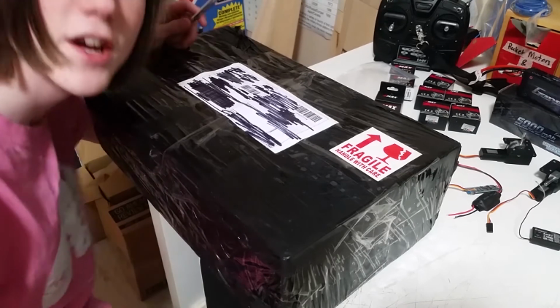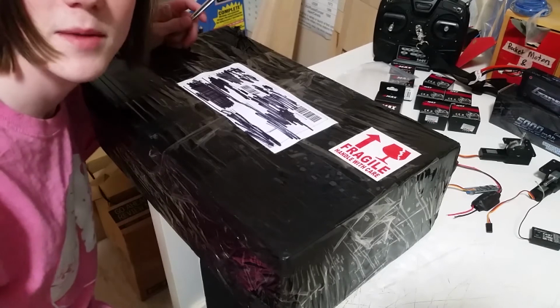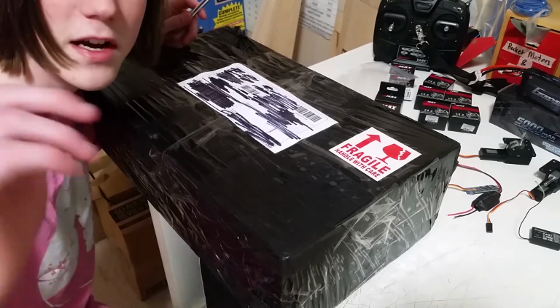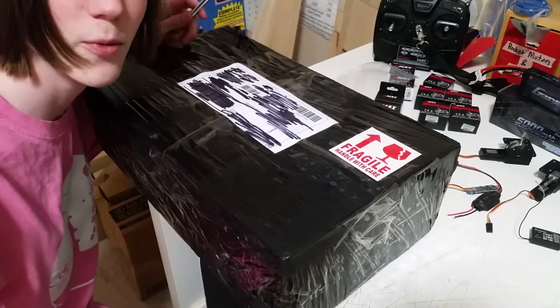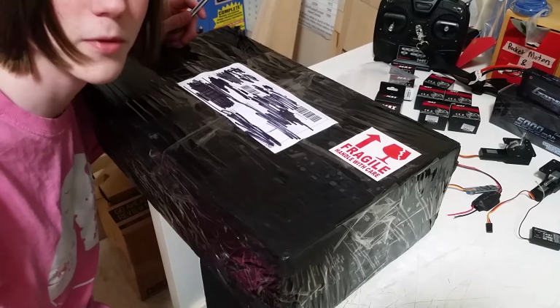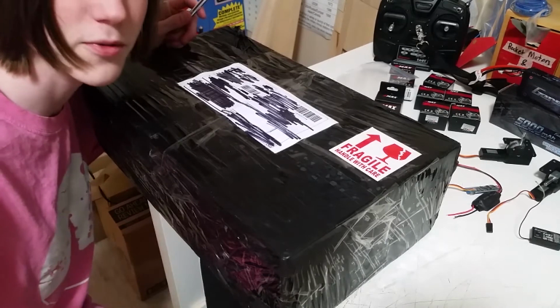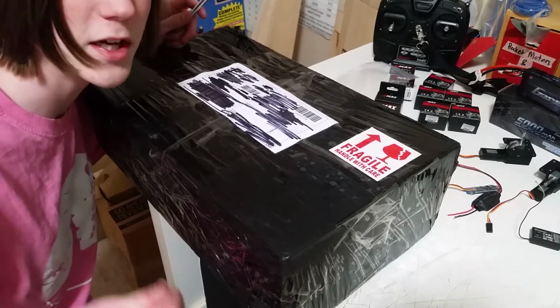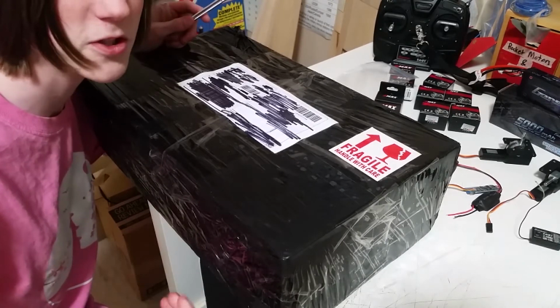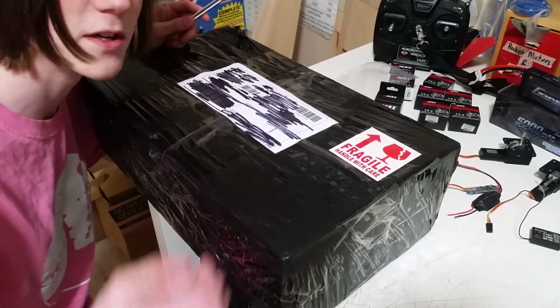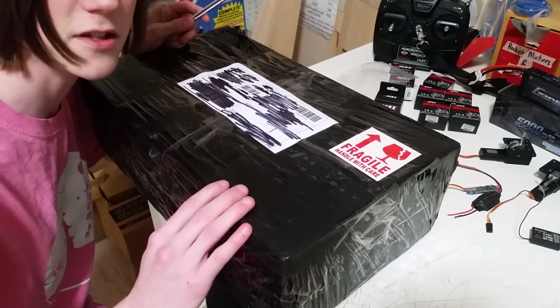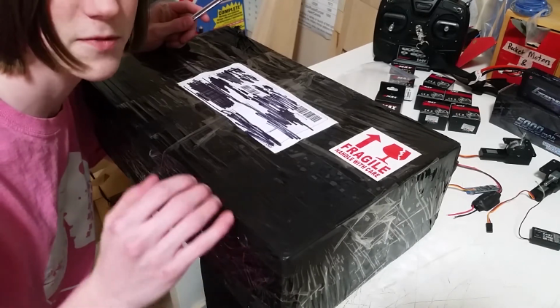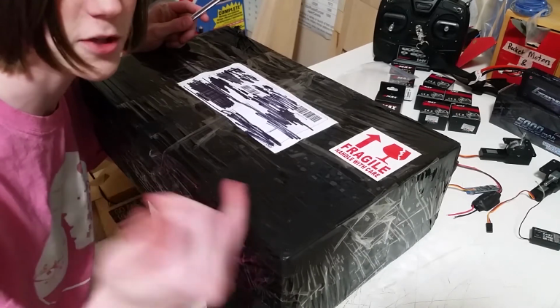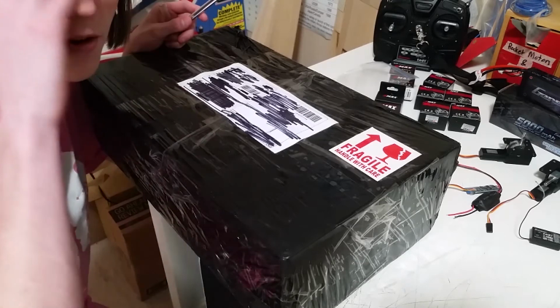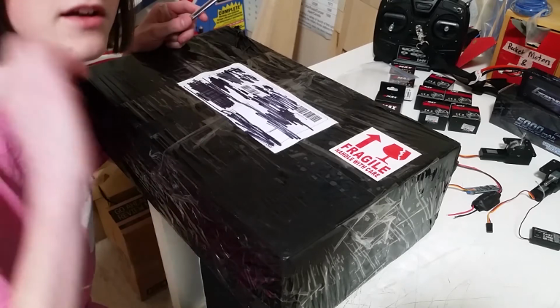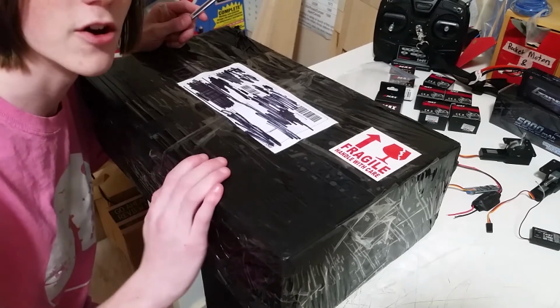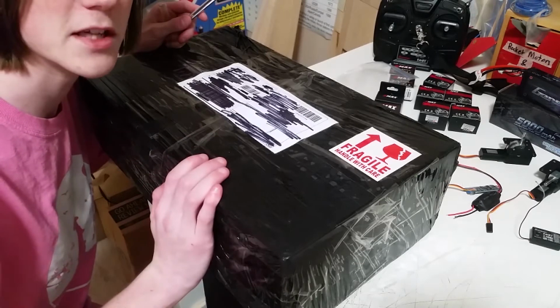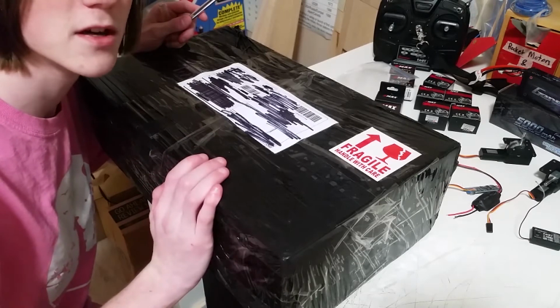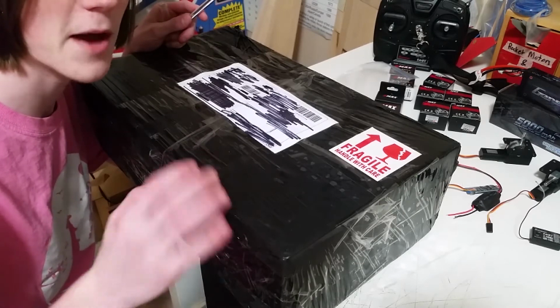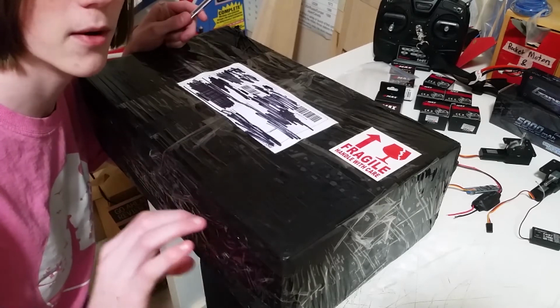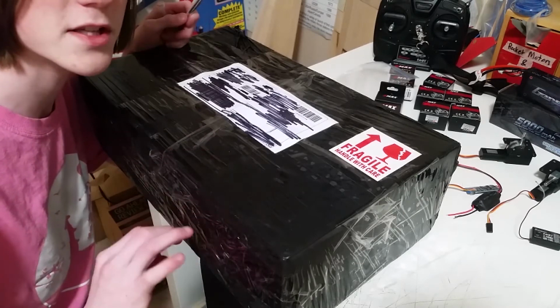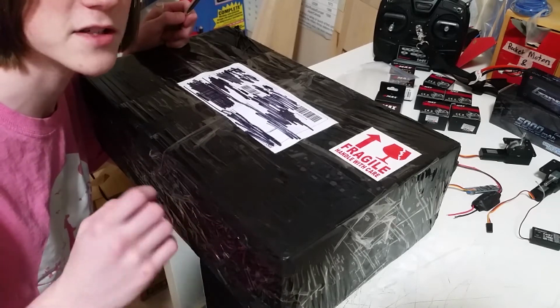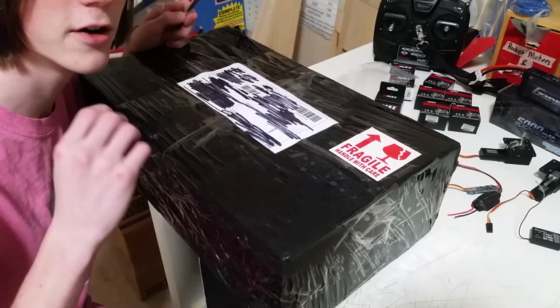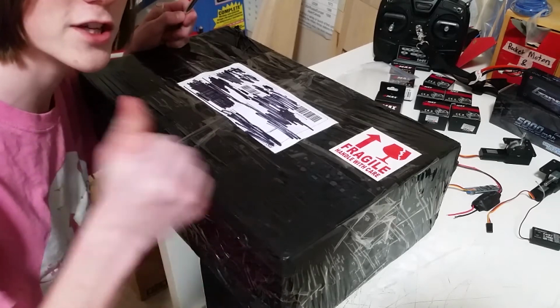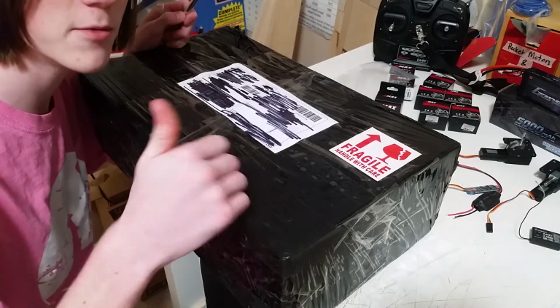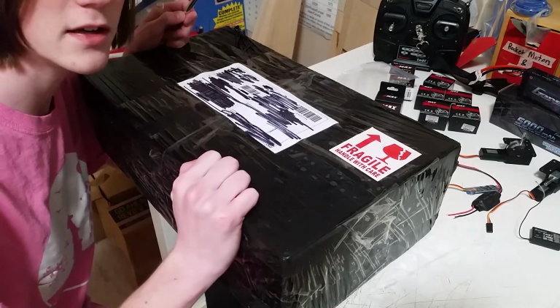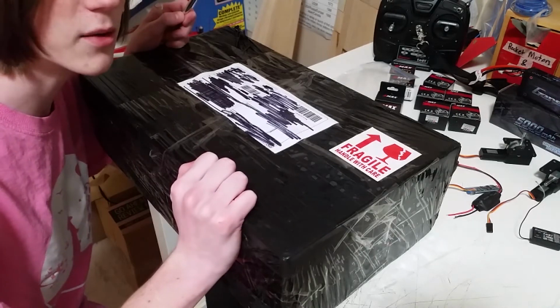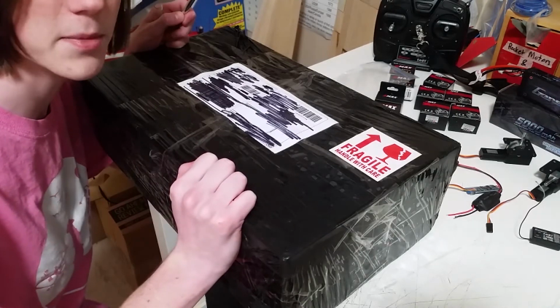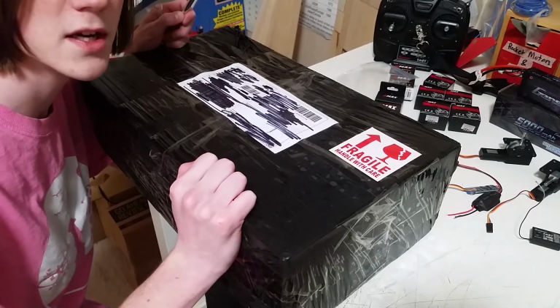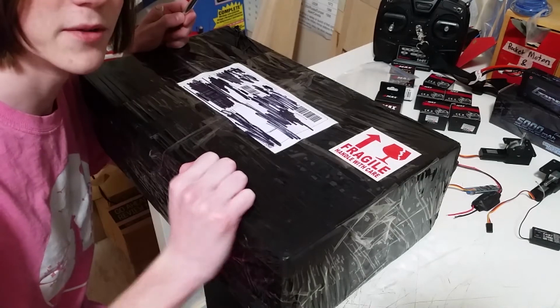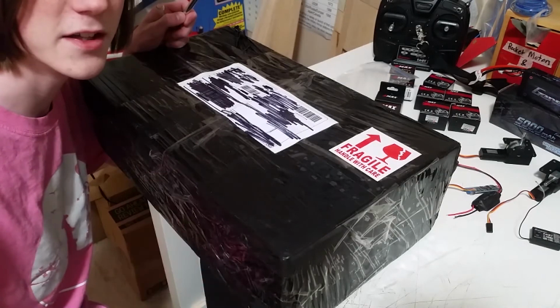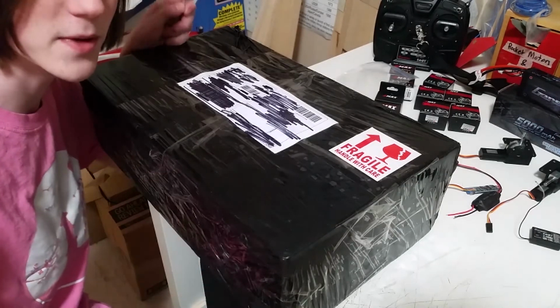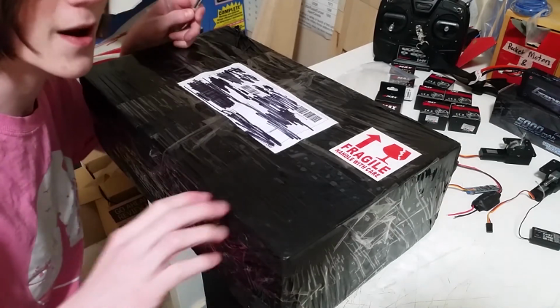I'm still waiting for one order from Hobby King, which is notorious, at least shipping from China, for having long shipping times. The package from the USA warehouse got here just on time - it was great, within a couple days - but the one from China always takes a while.